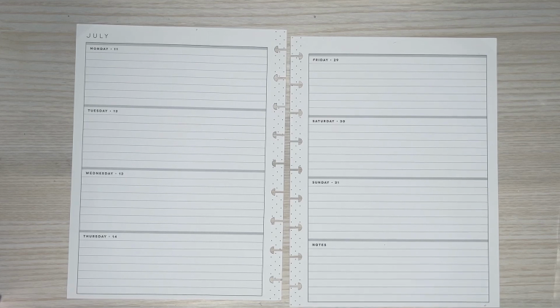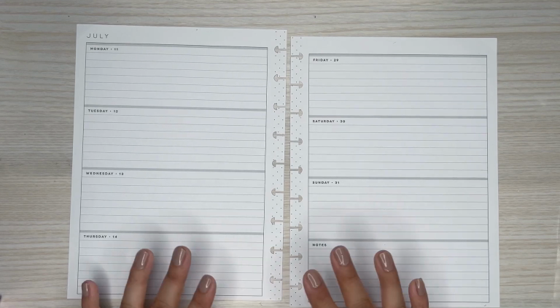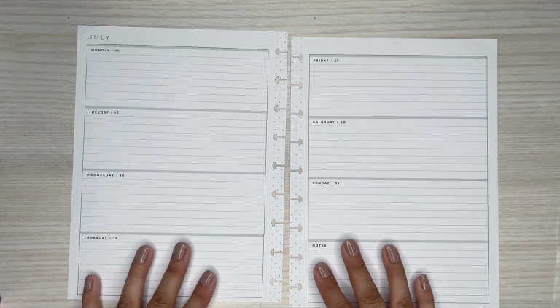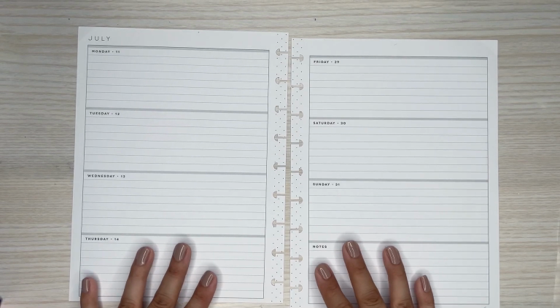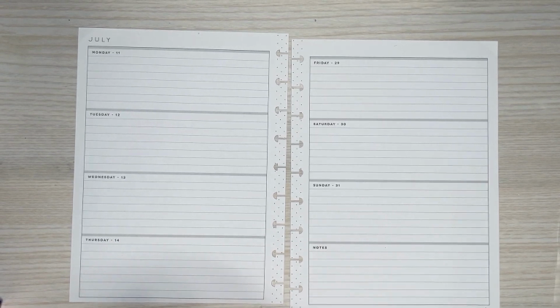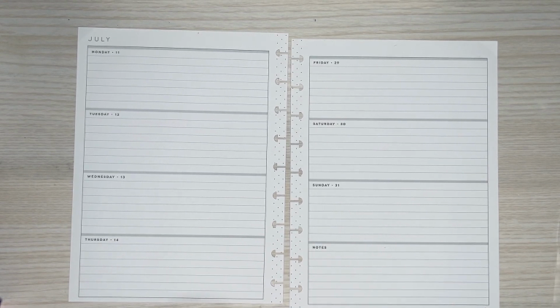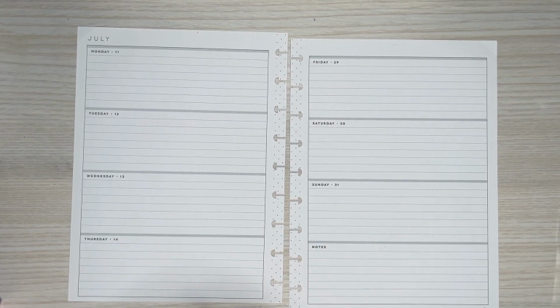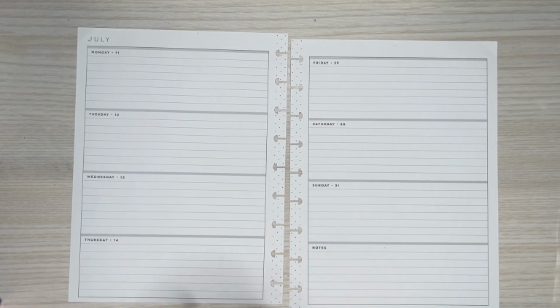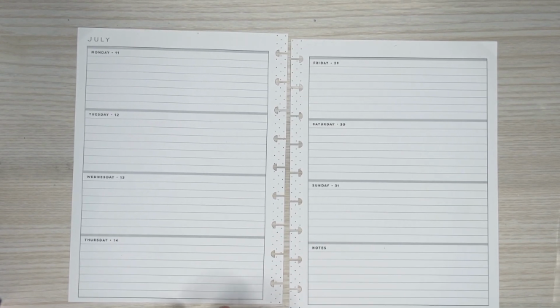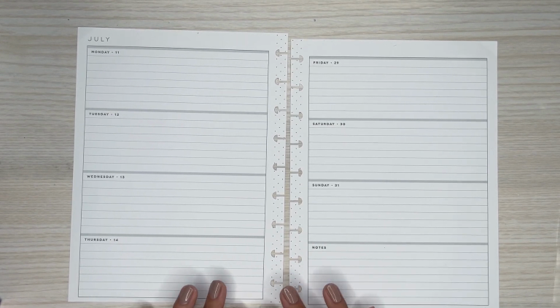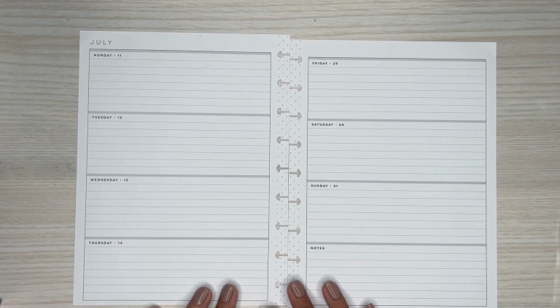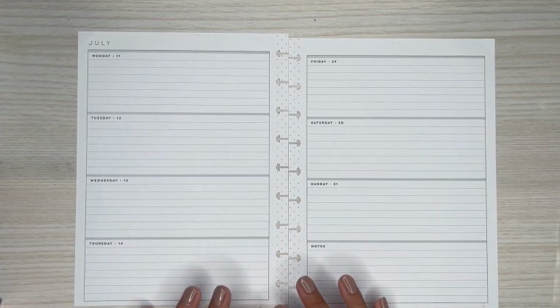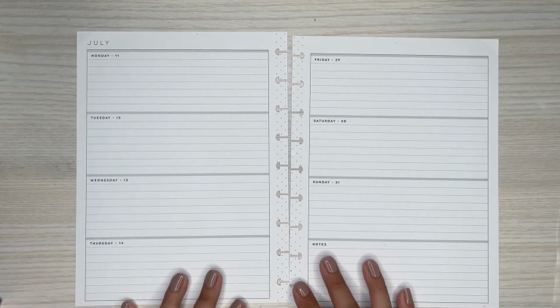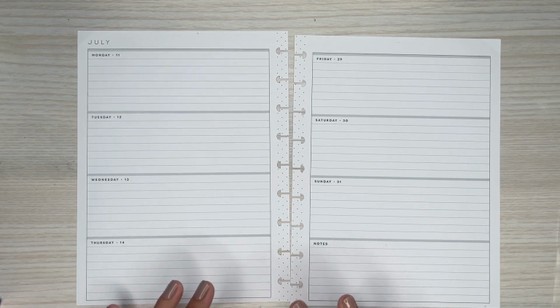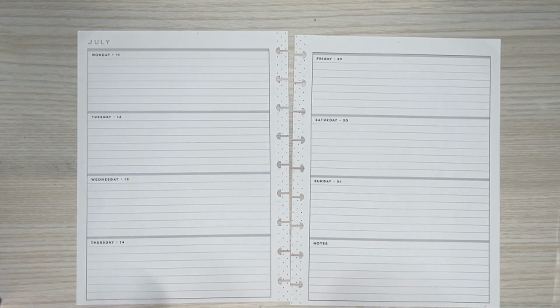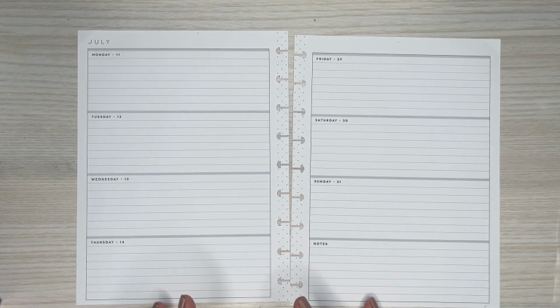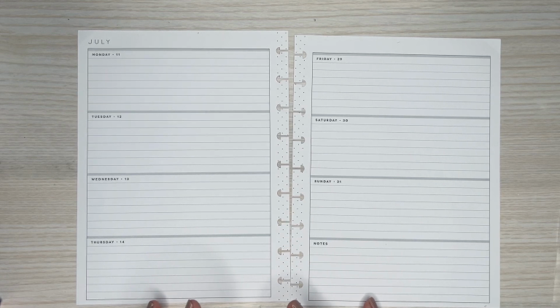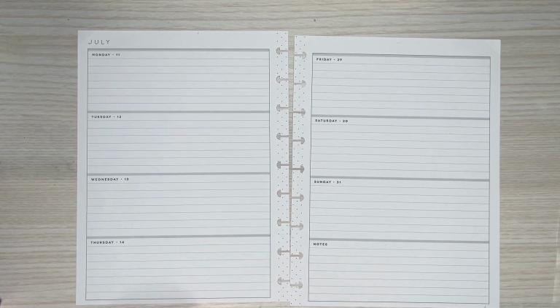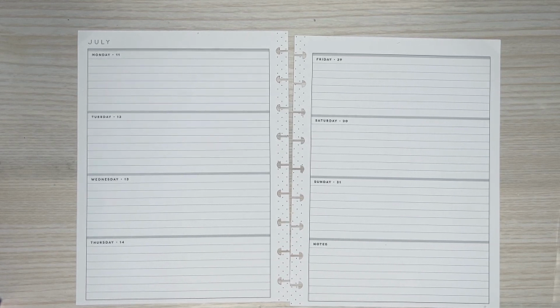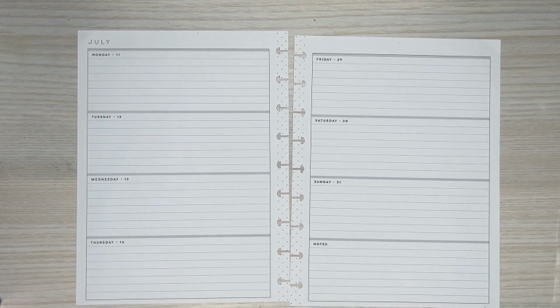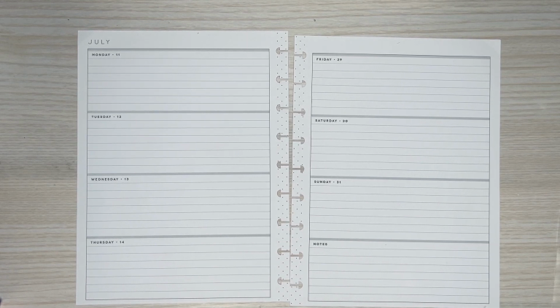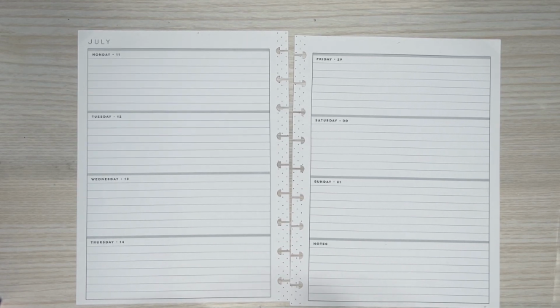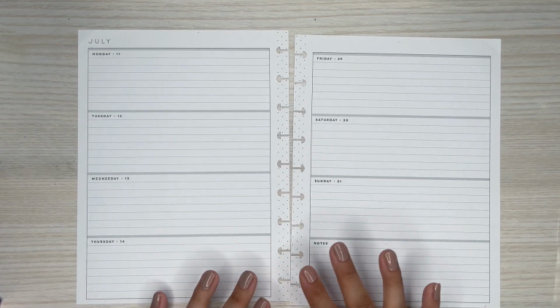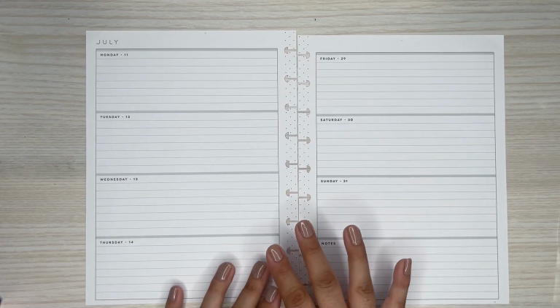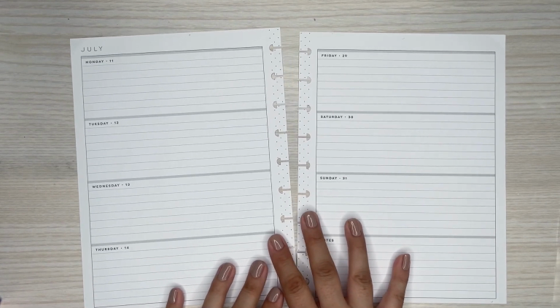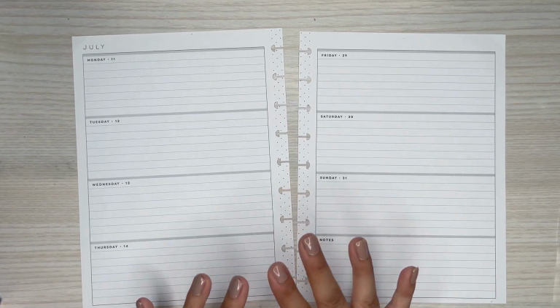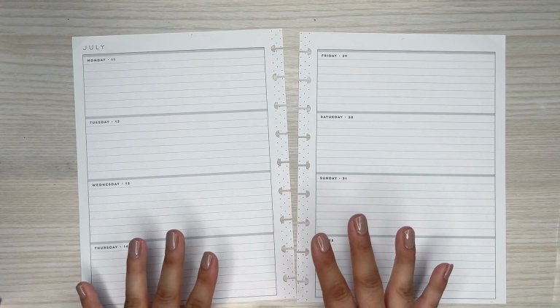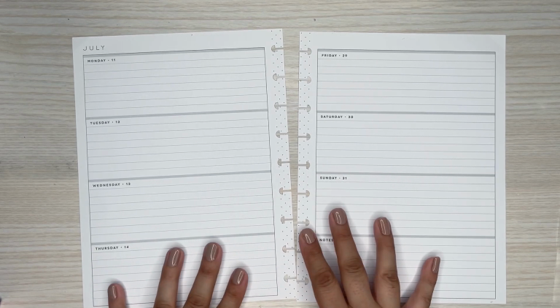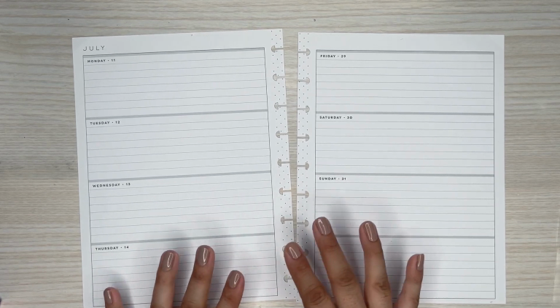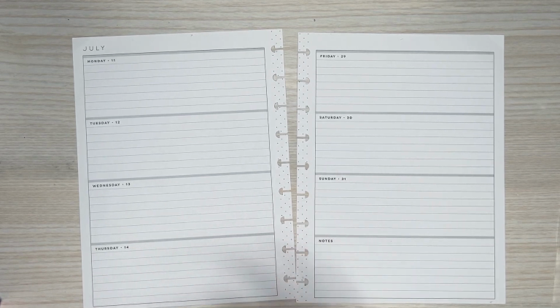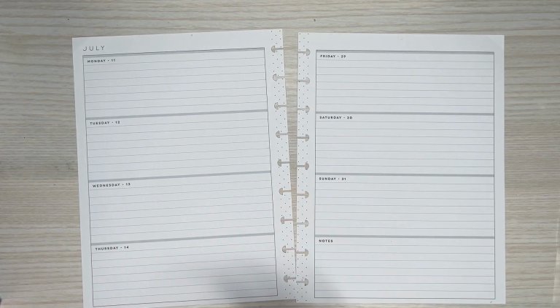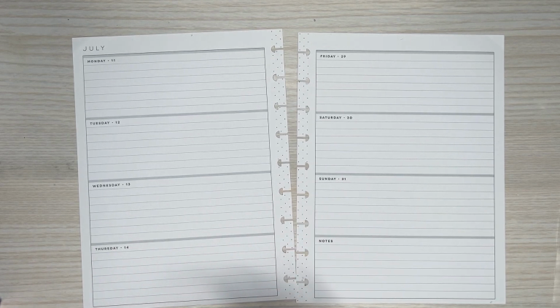Hi everyone, it's Desiree. Welcome back to my channel. Thanks for joining me for another video. Today I'm going to be making a custom spread for one of my patrons over on Patreon. This one is for Jenny — thank you so much for being a patron again this month.